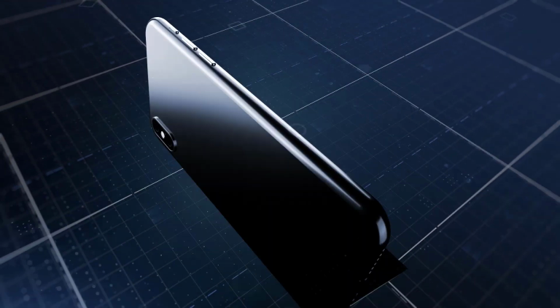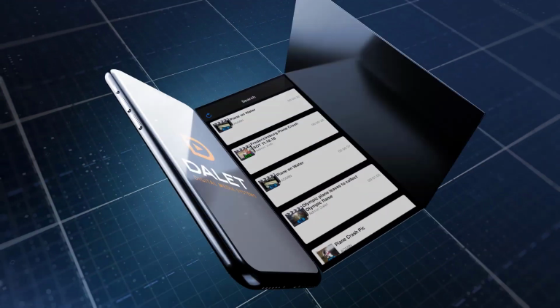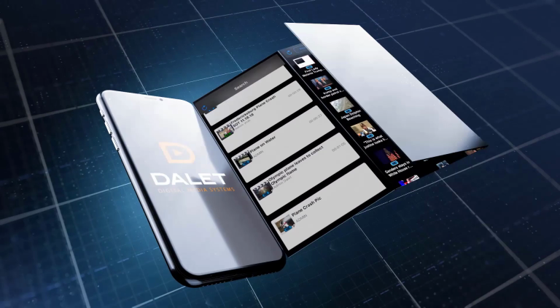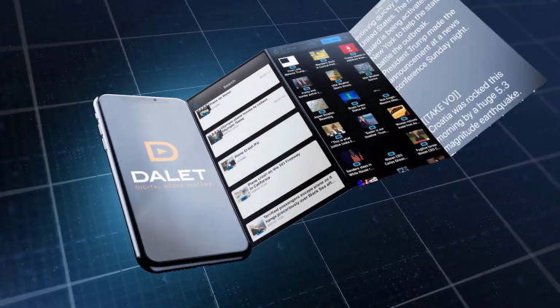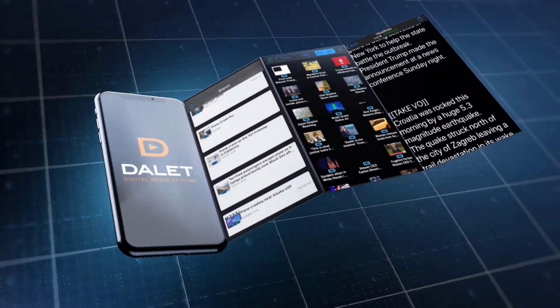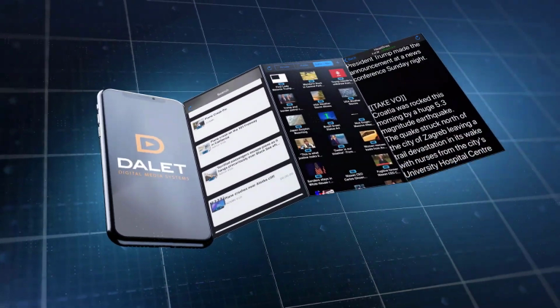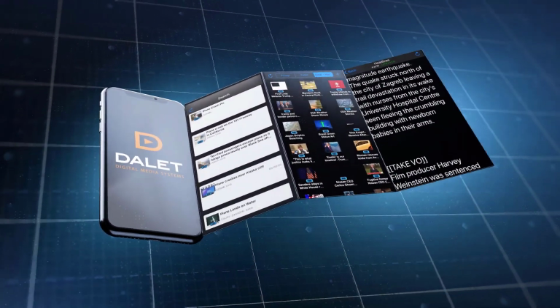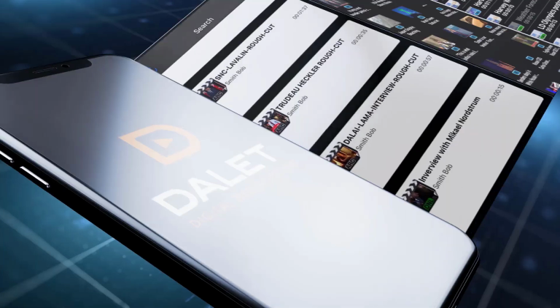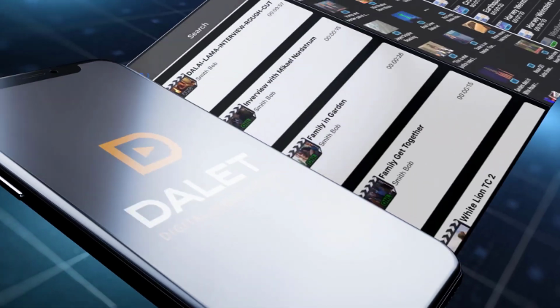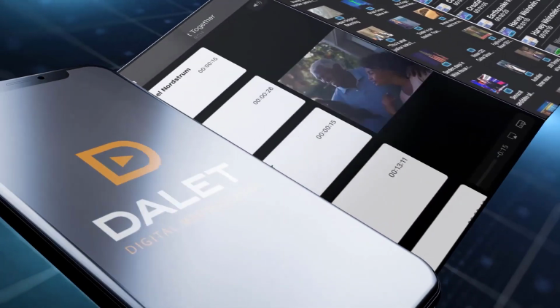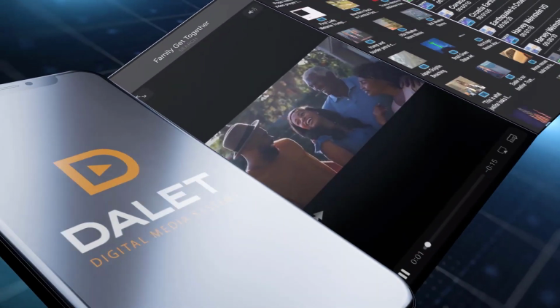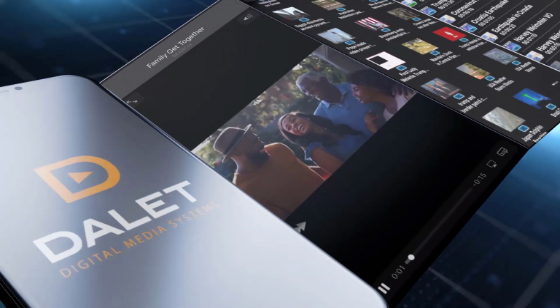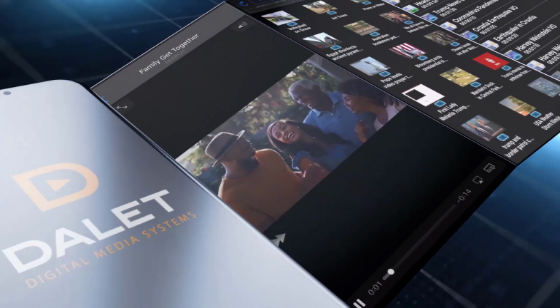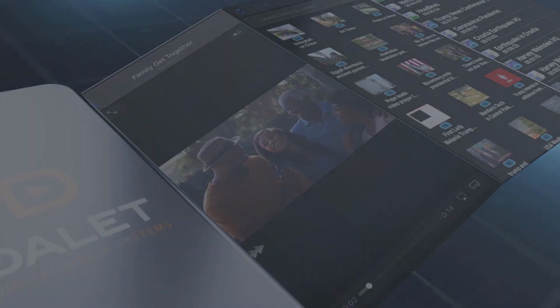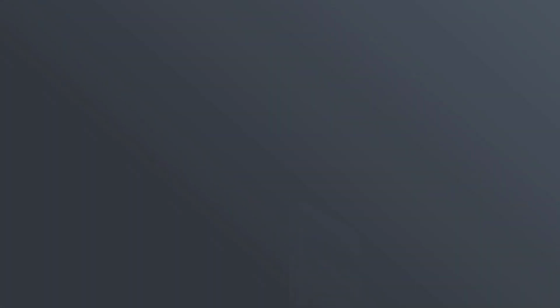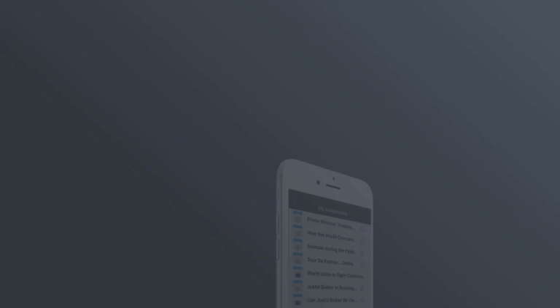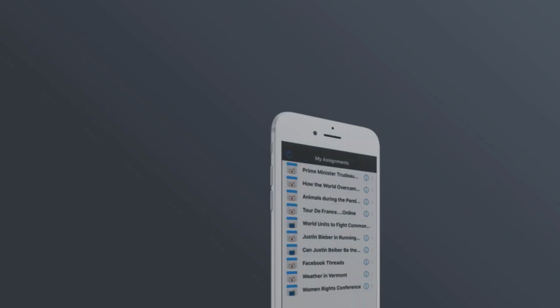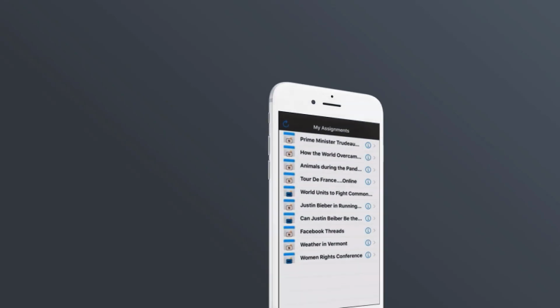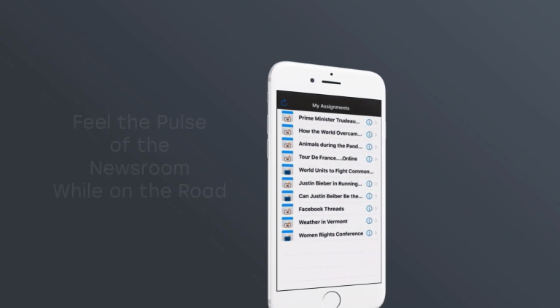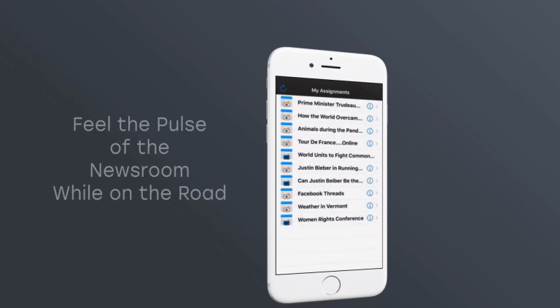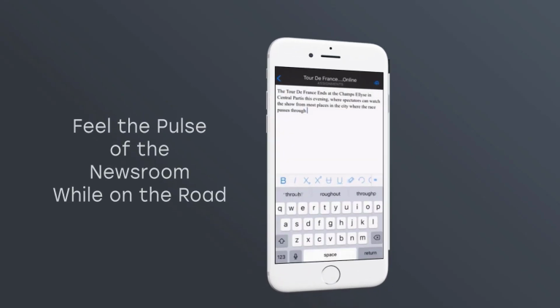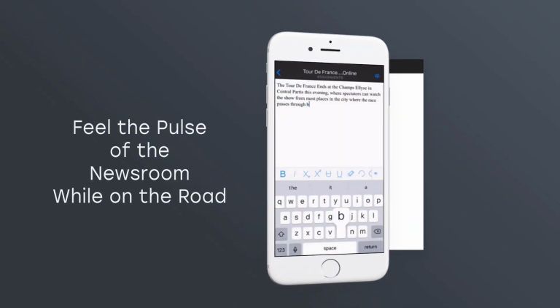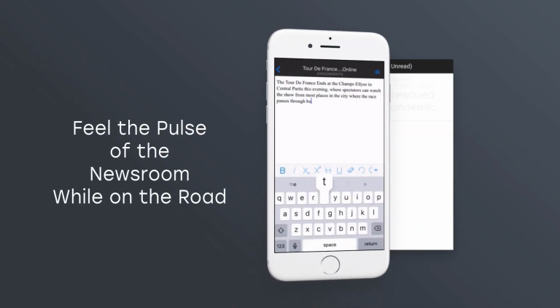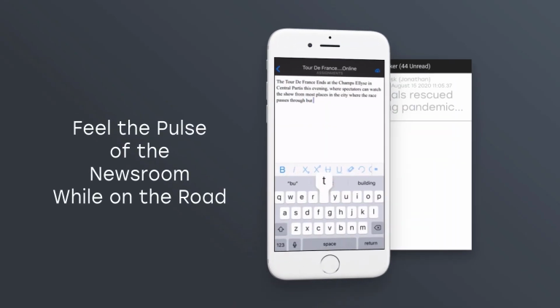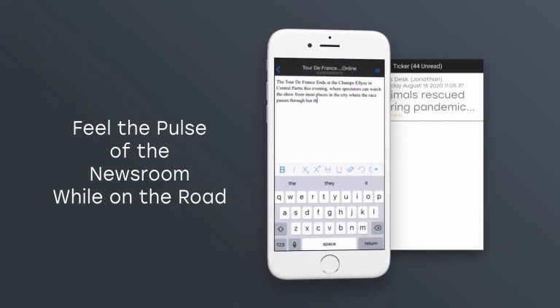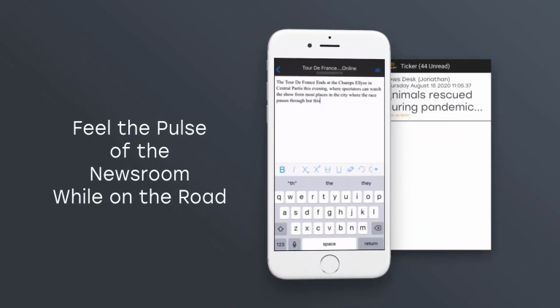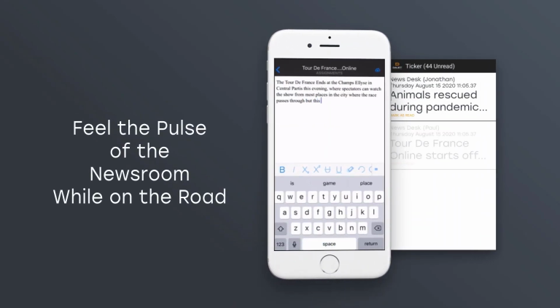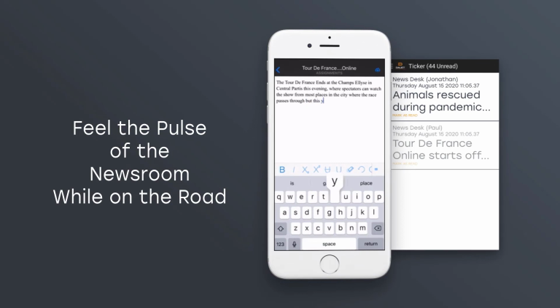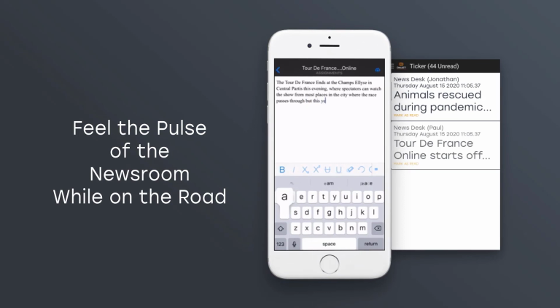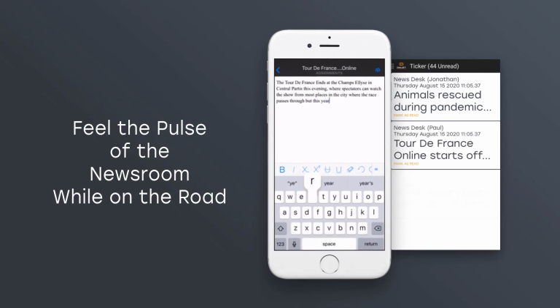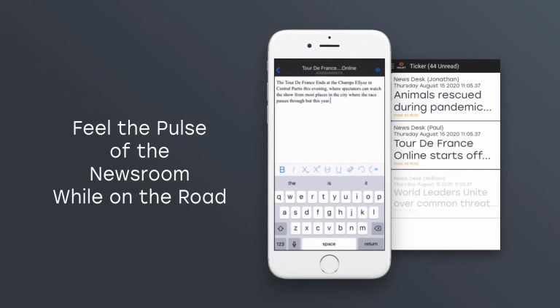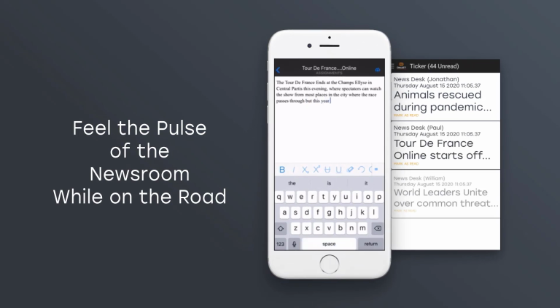With secure authentication, users can log into the newsroom system via their phone or tablet. An up-to-date list of my assigned stories shows up on login. I can also check any missed ticker messages sent to me from the Dalet Galaxy newsroom computer system.